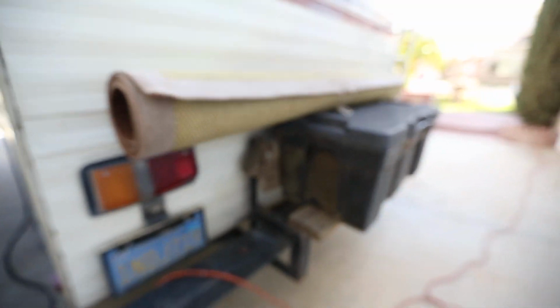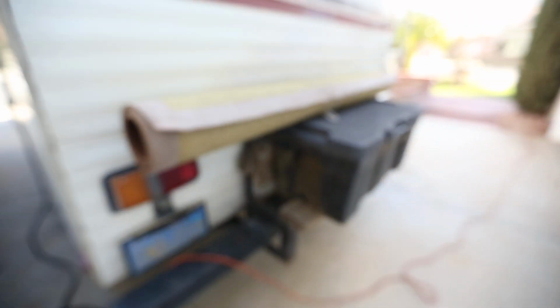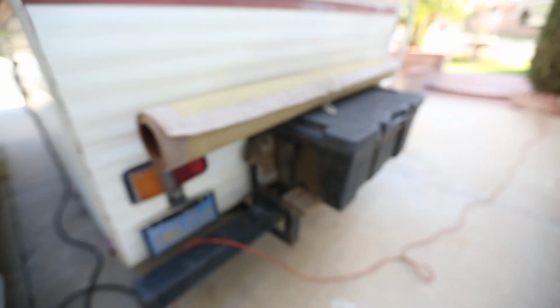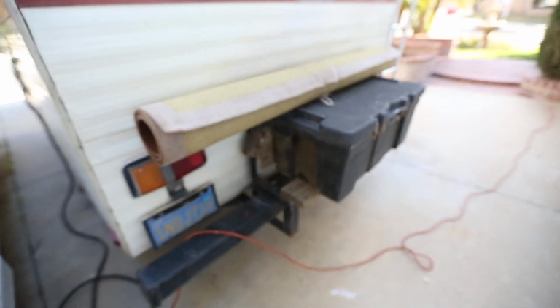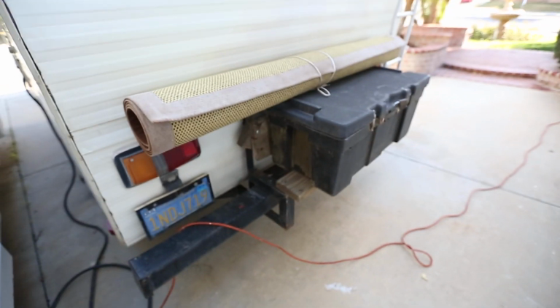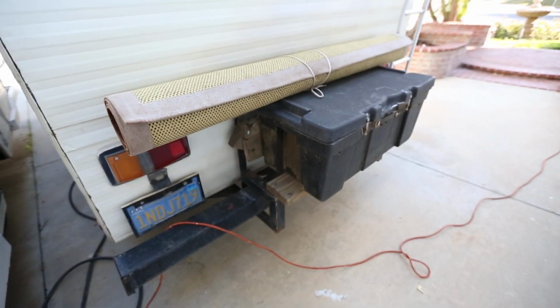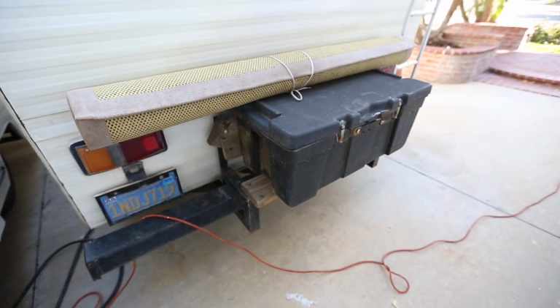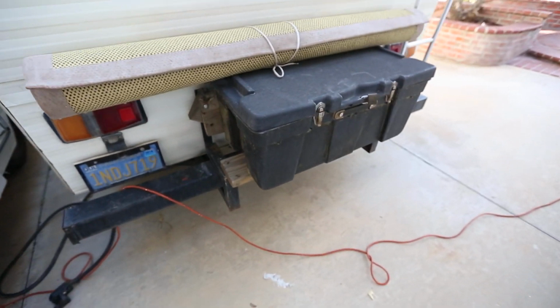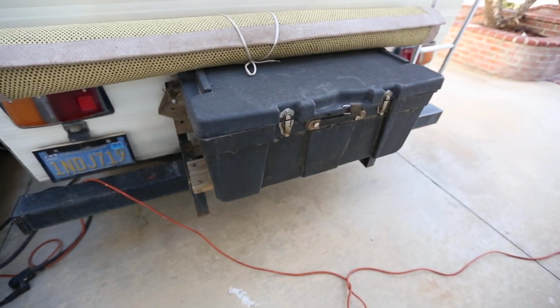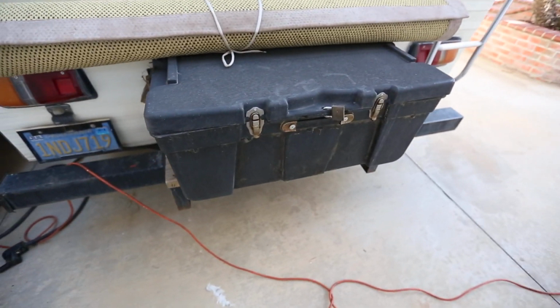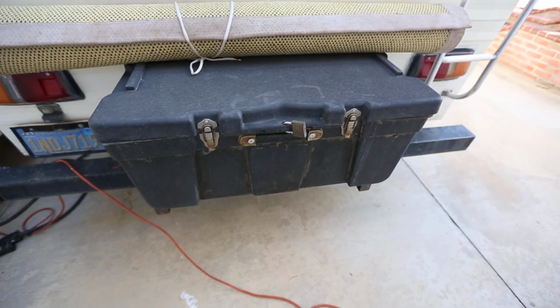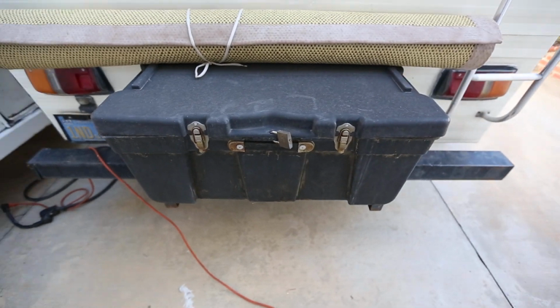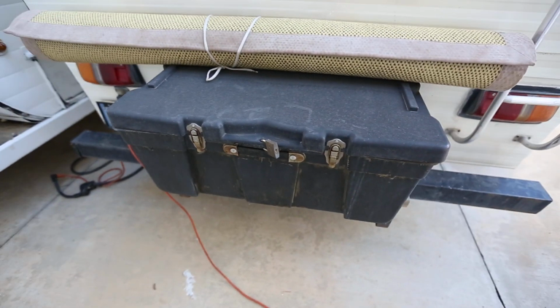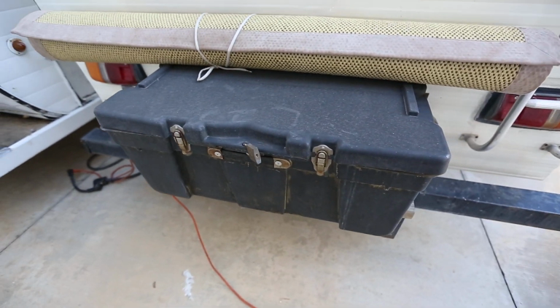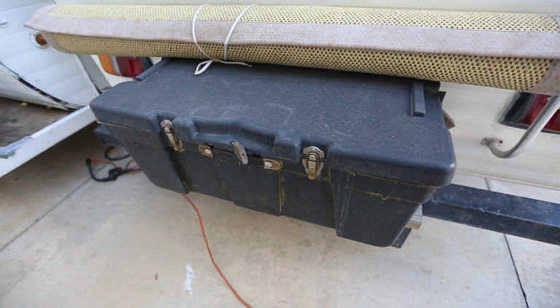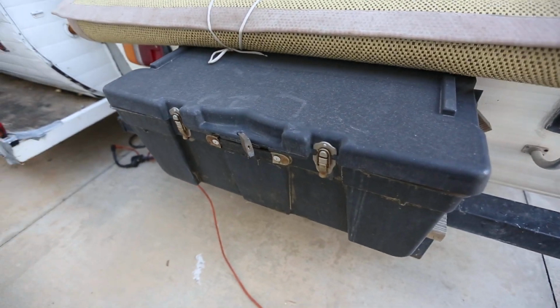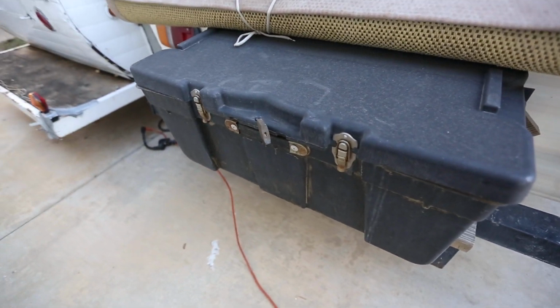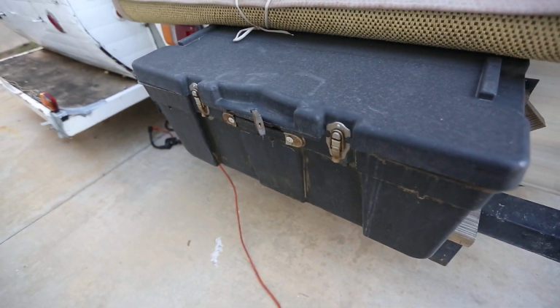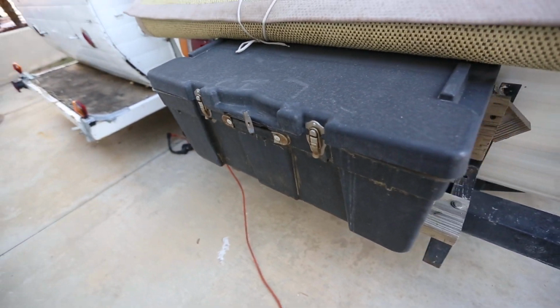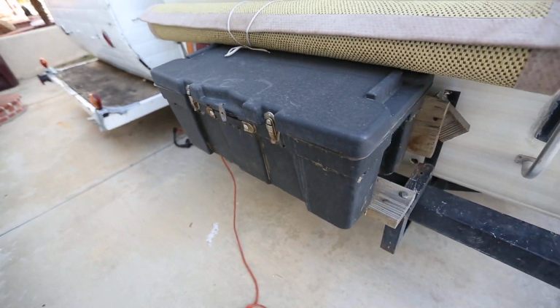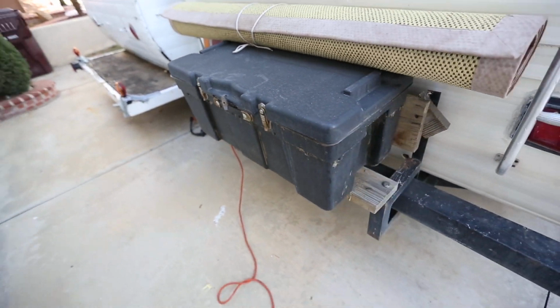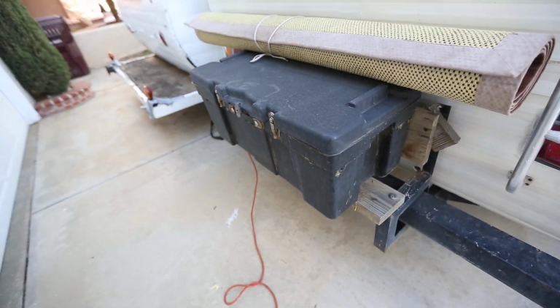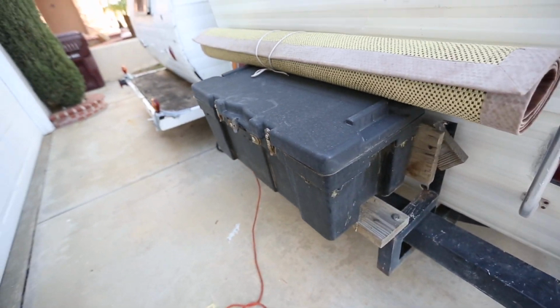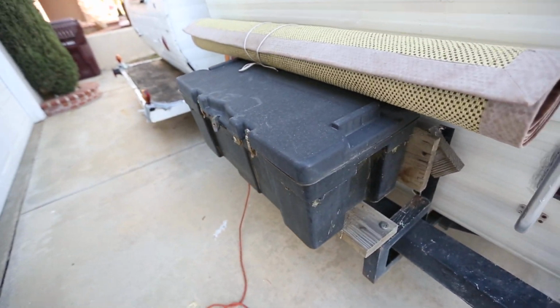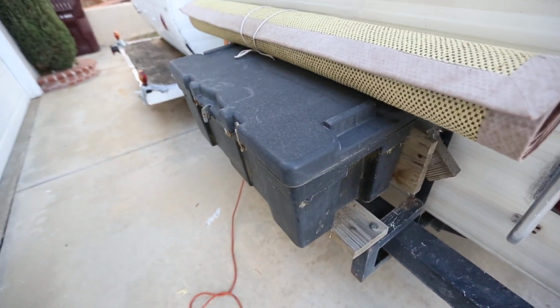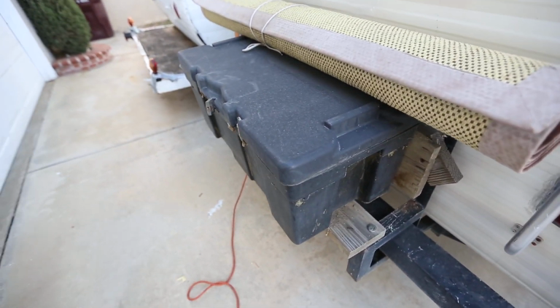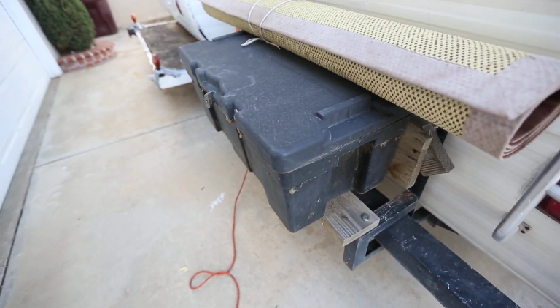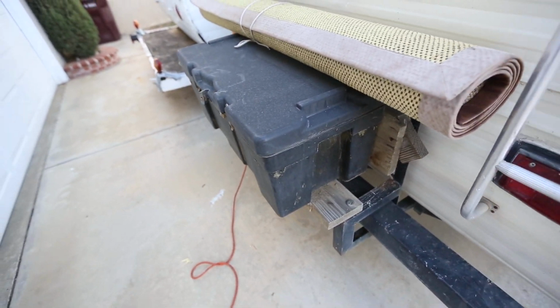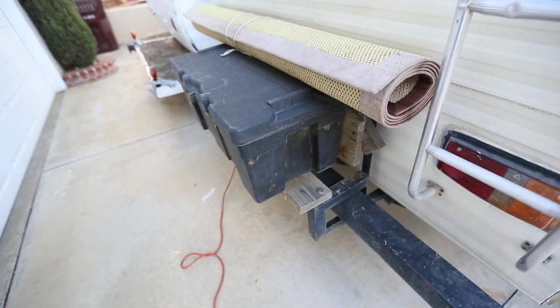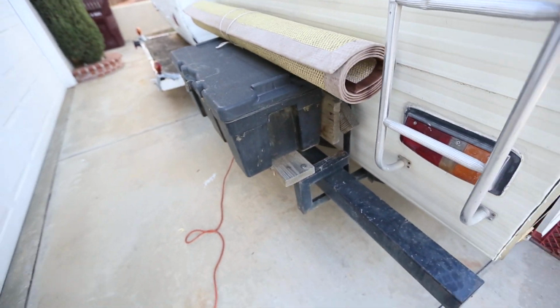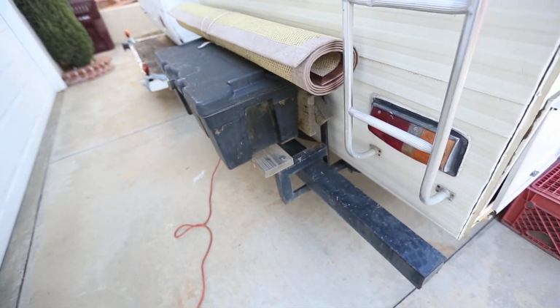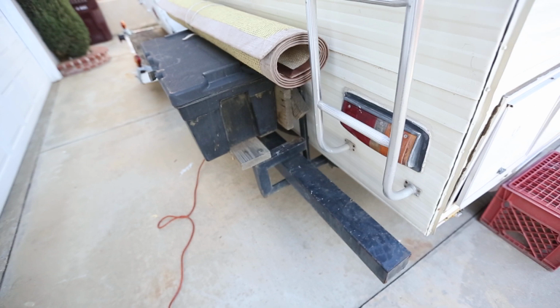And a little storage on the back end here. I do have a key for that so you can get in — there's leveling shims in there, some gasoline, some other stuff.